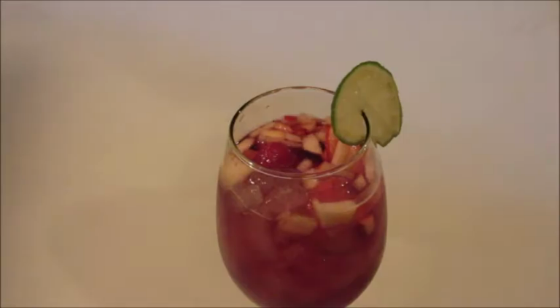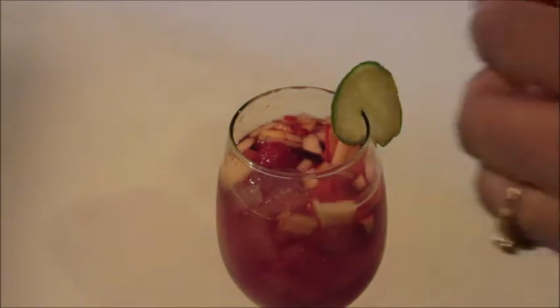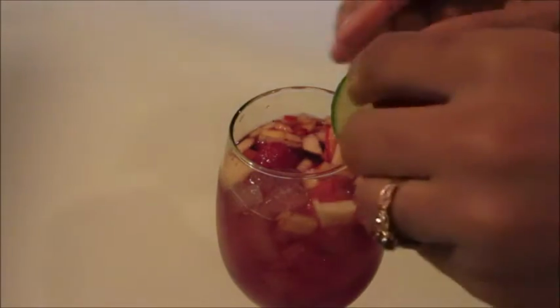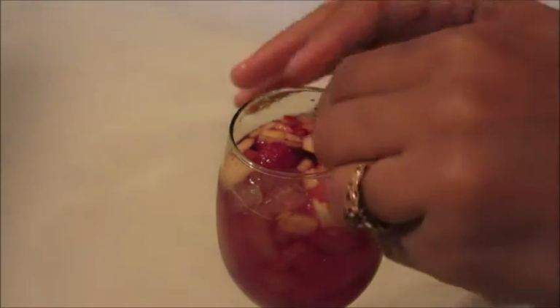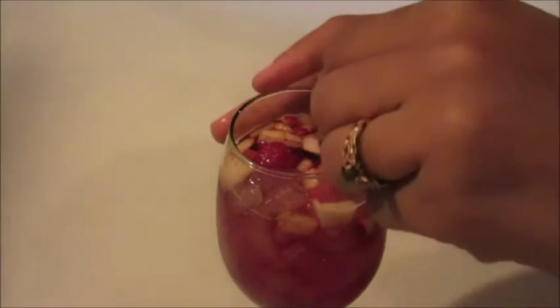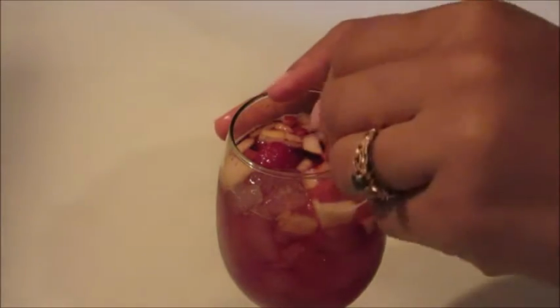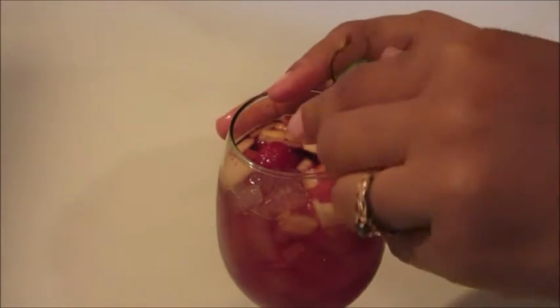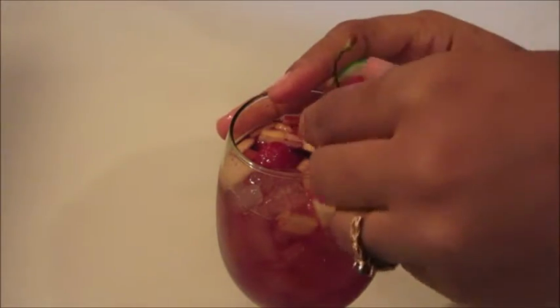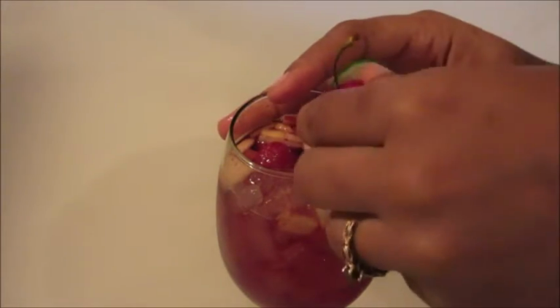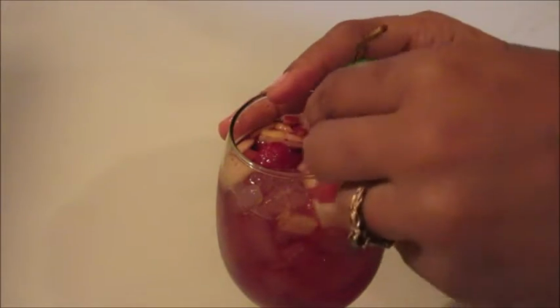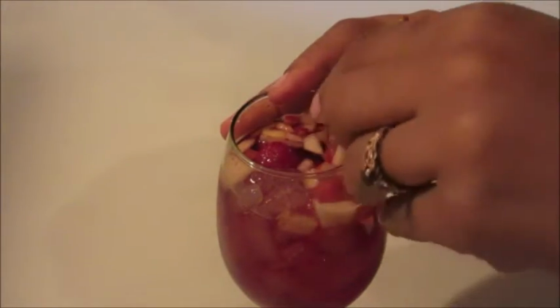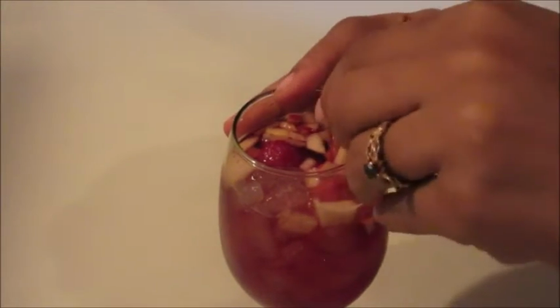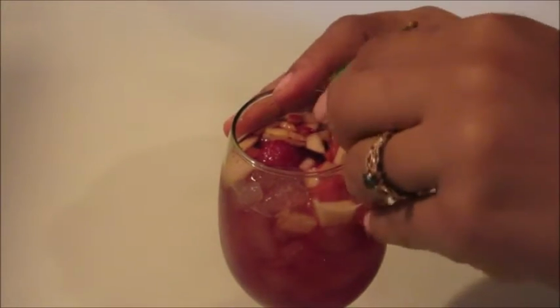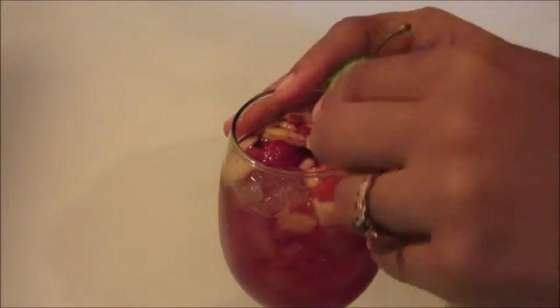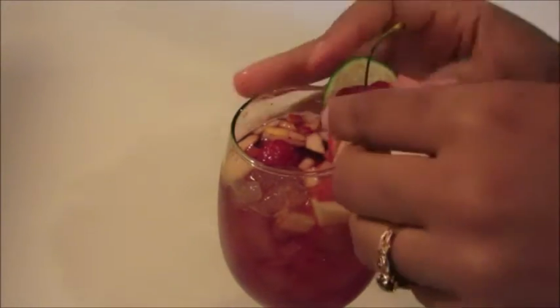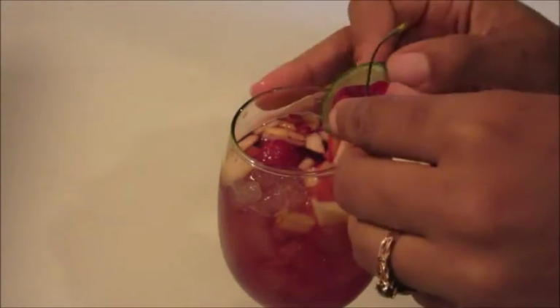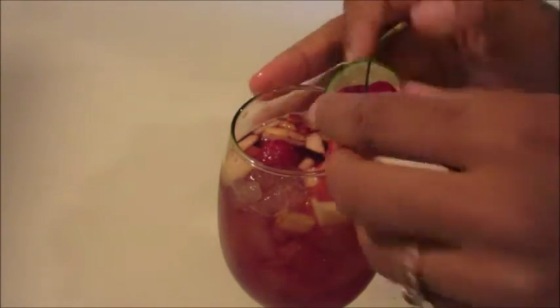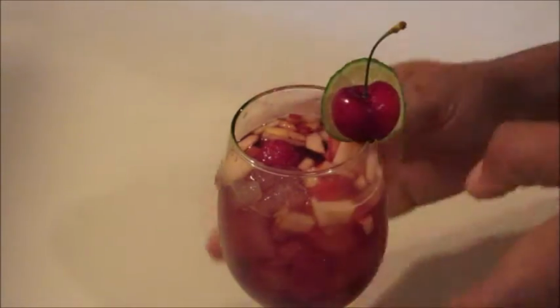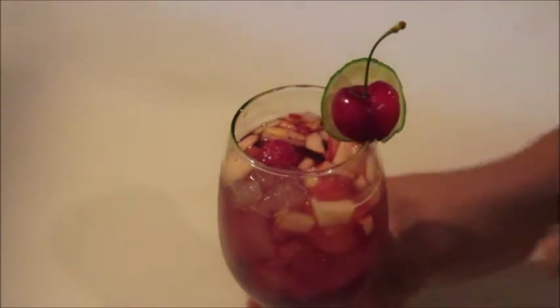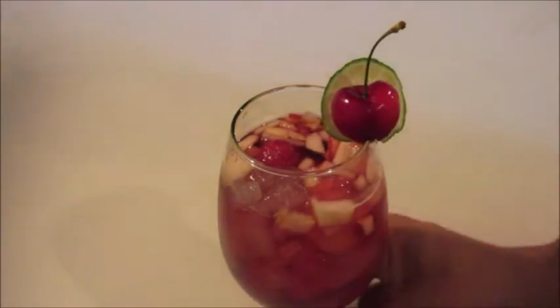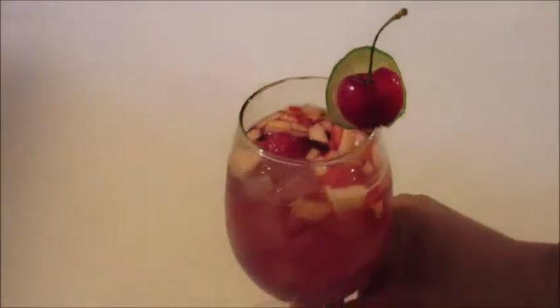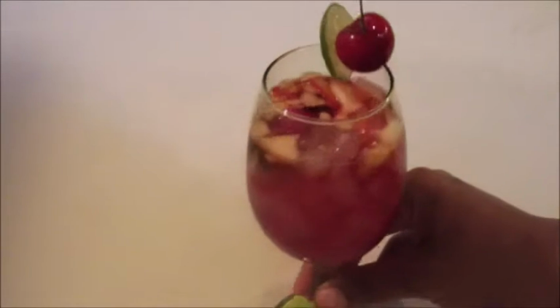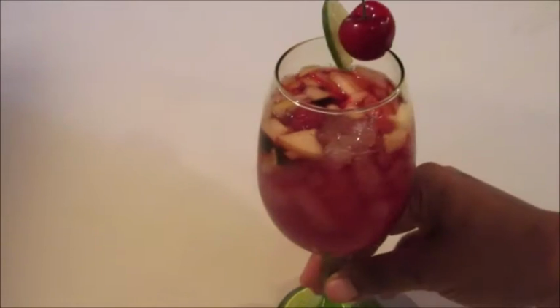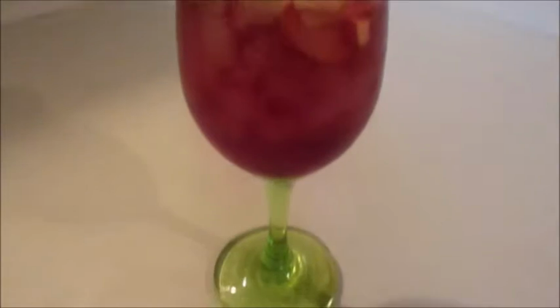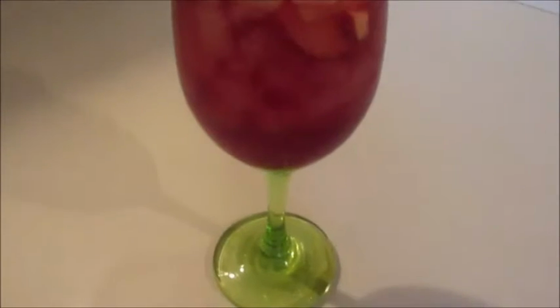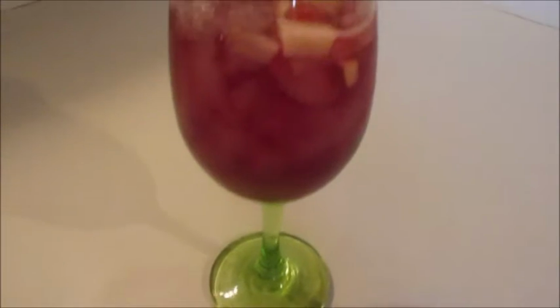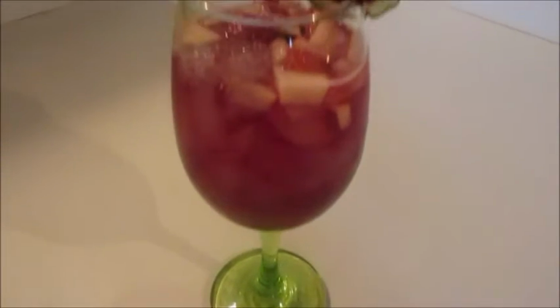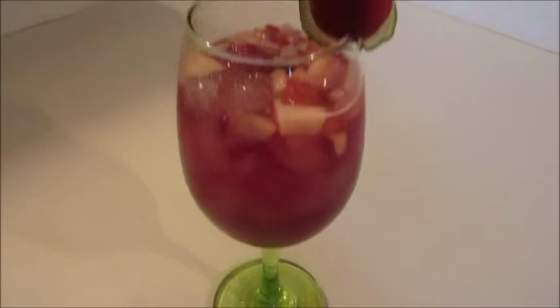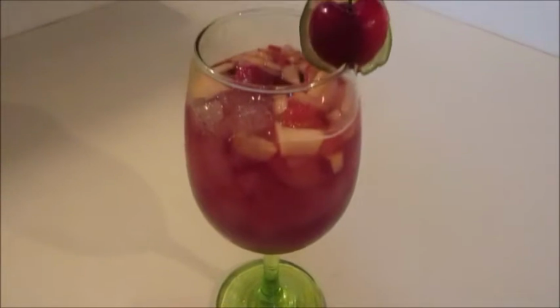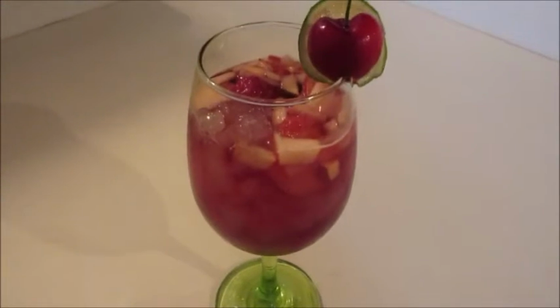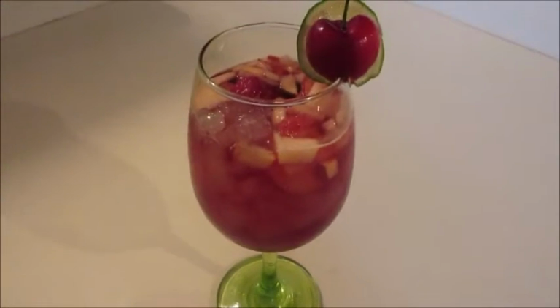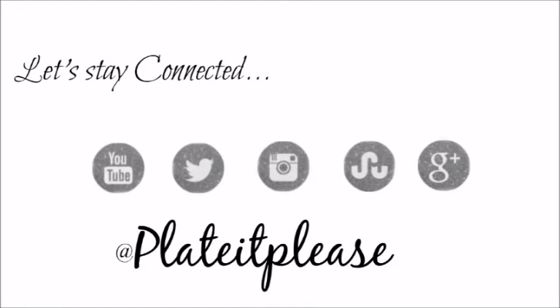And there you have it — this delicious, tasty sangria. Super easy, super quick. I love you for watching, I'll see you all next time, bye!